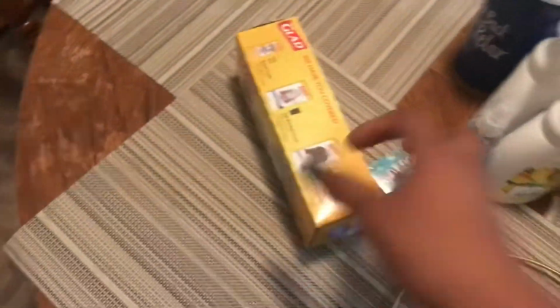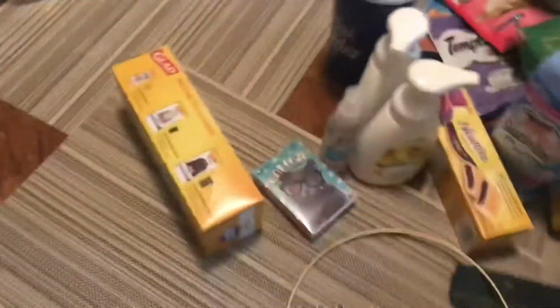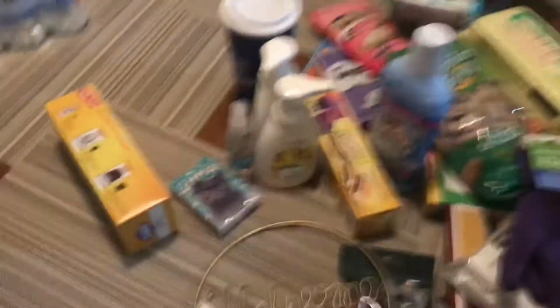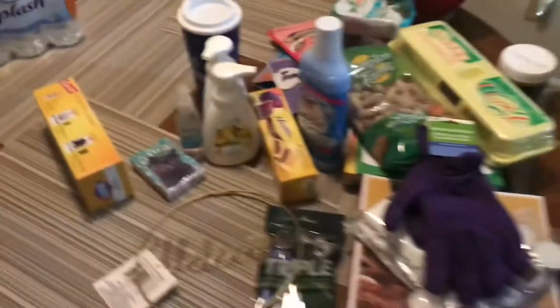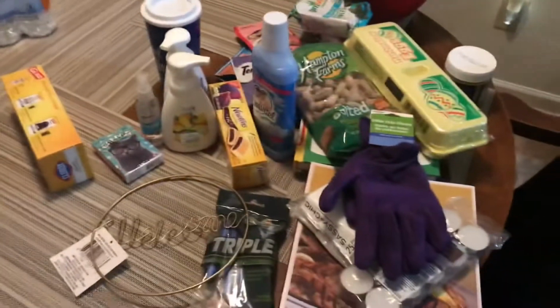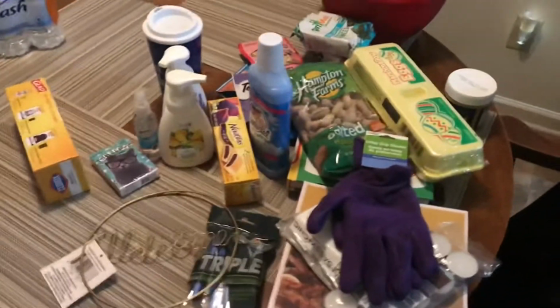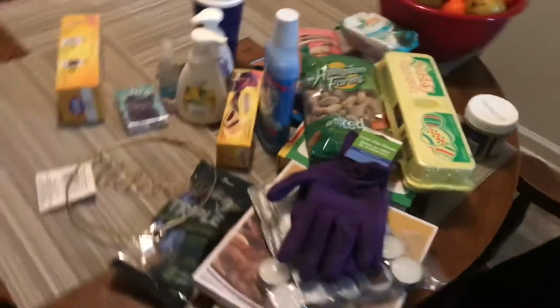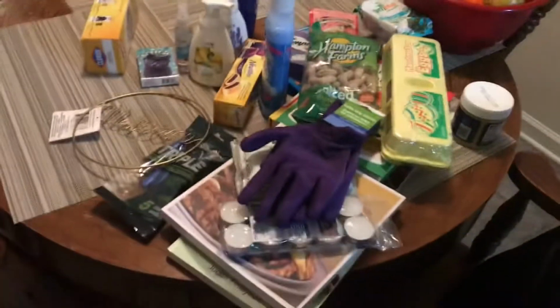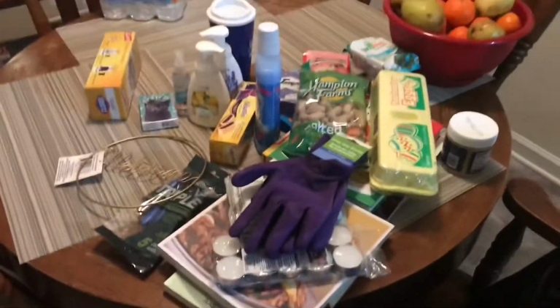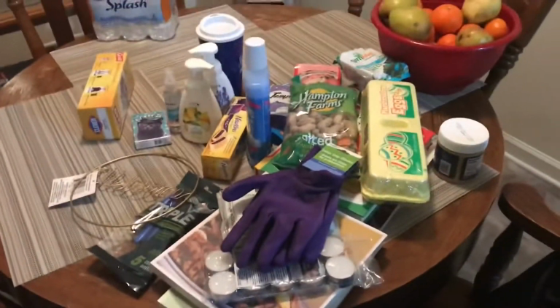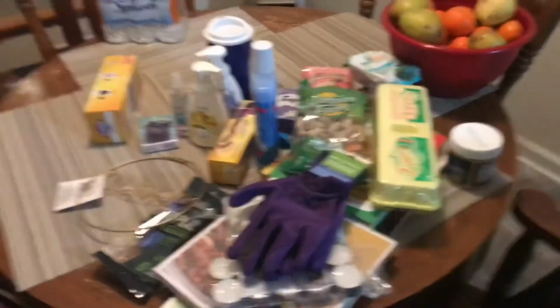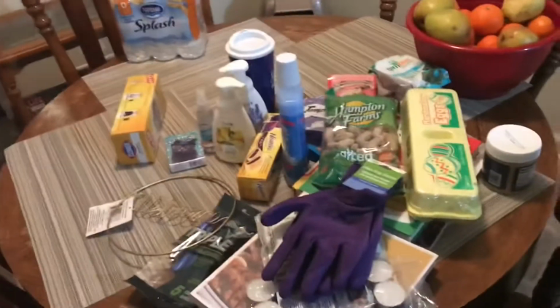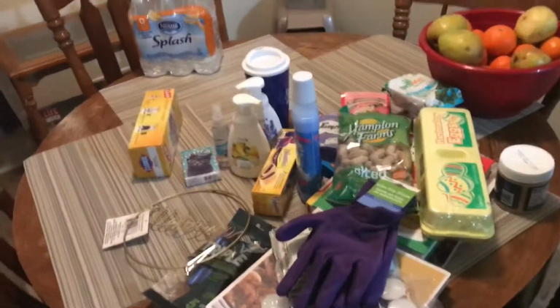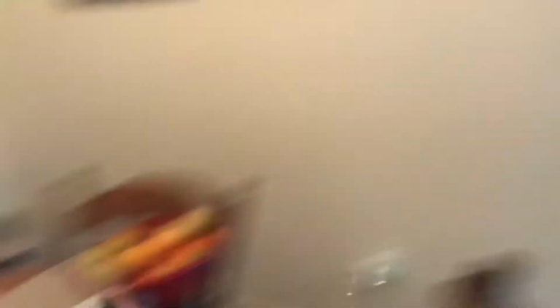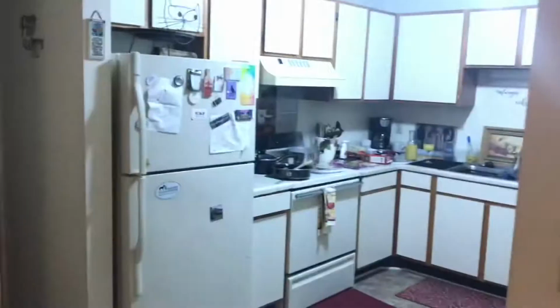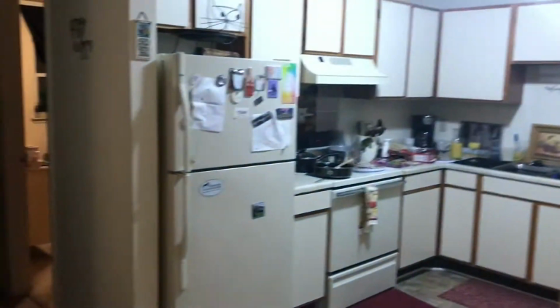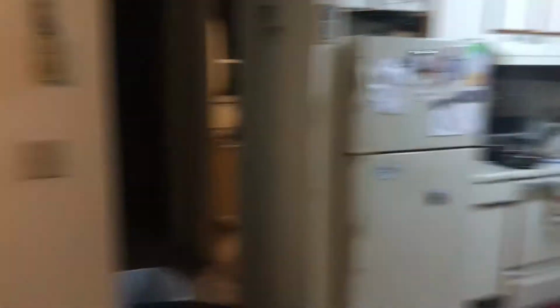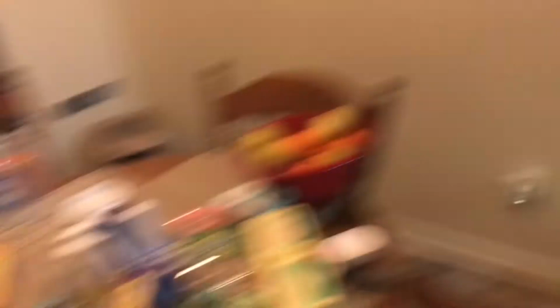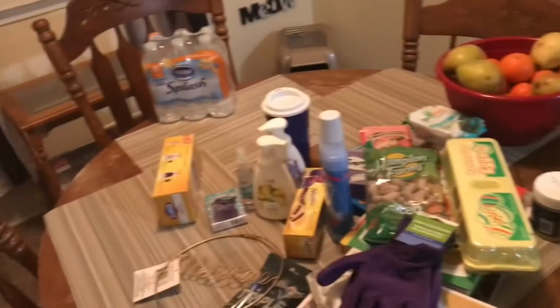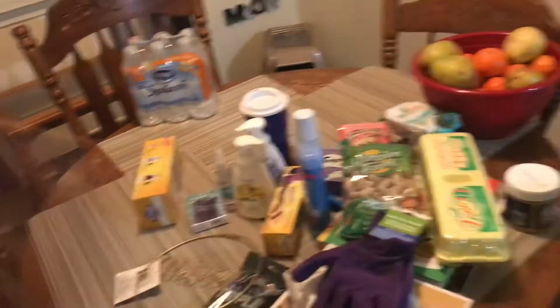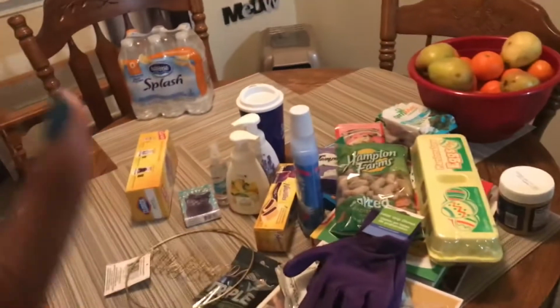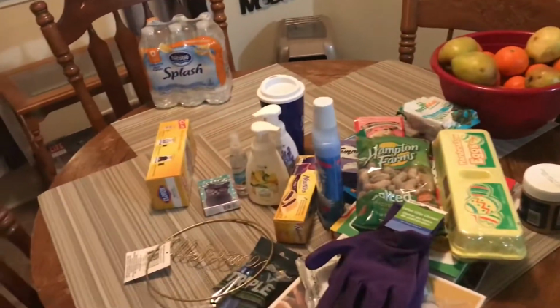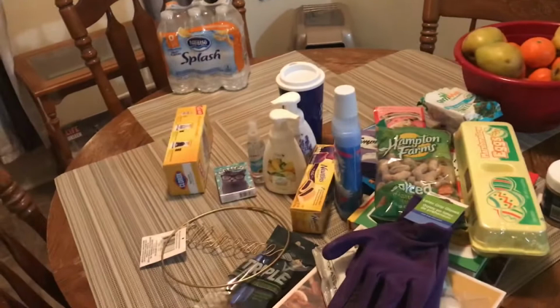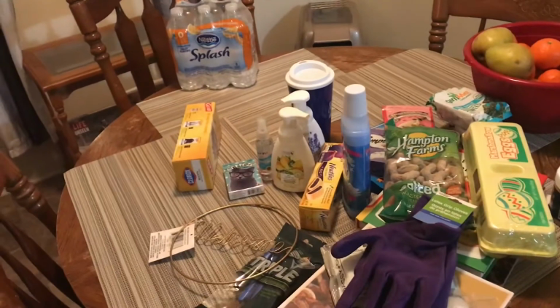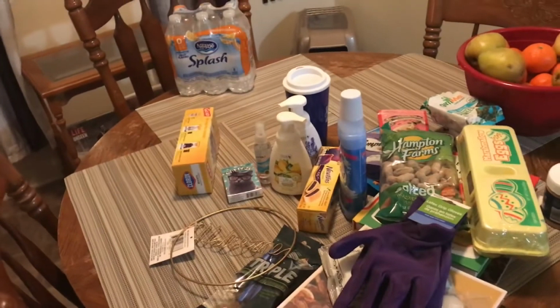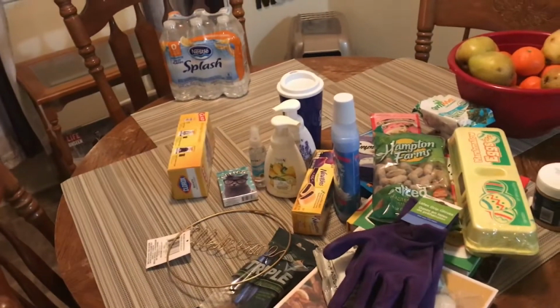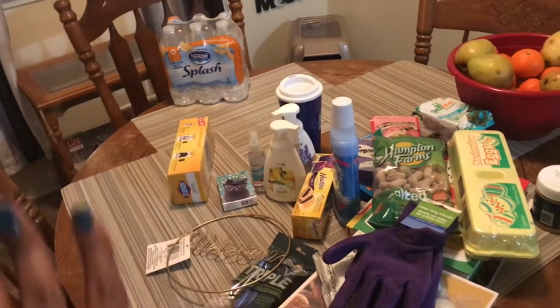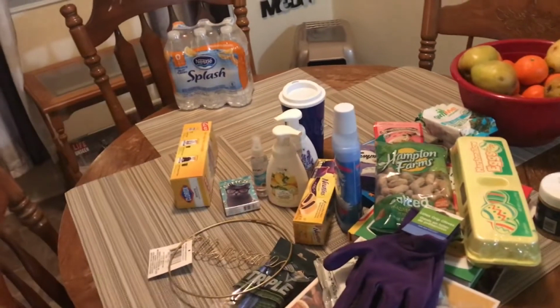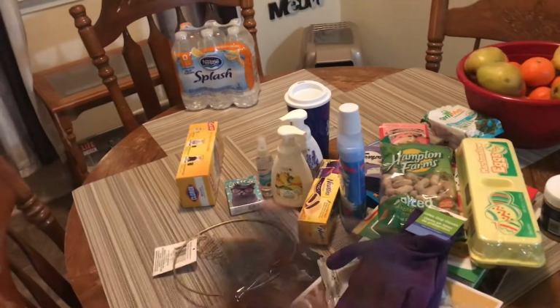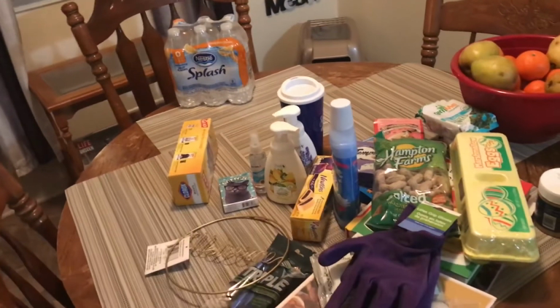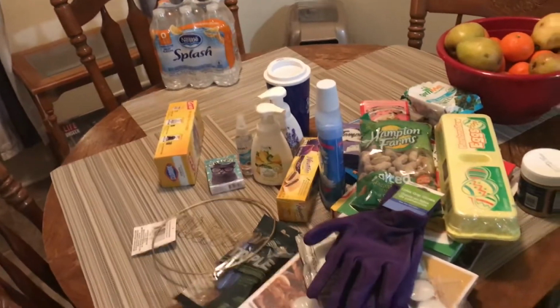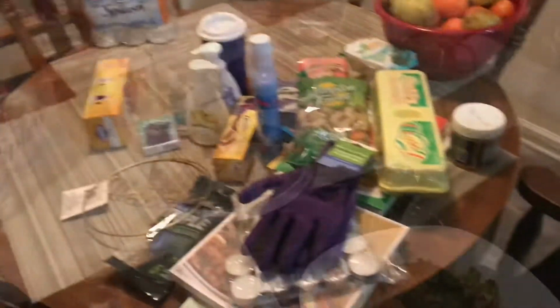Alright, so that is everything from Dollar Tree, guys! I'm going to get back to cooking and I will show you guys the finished product of what I'm cooking in just a moment — after I put everything away and finish everything. Stay tuned.